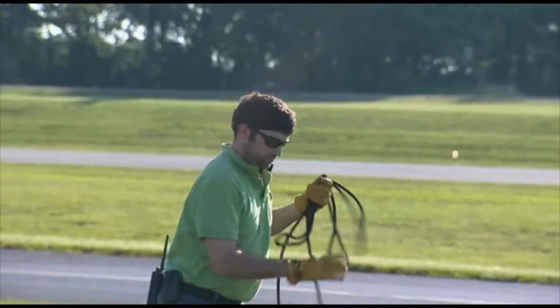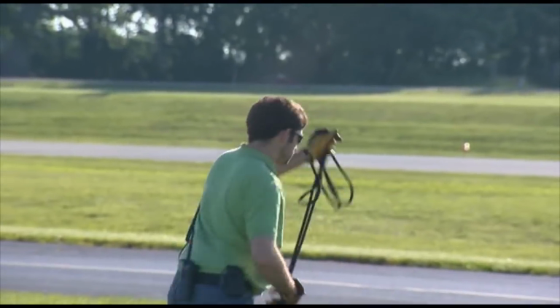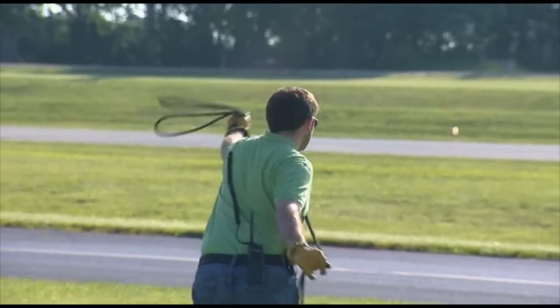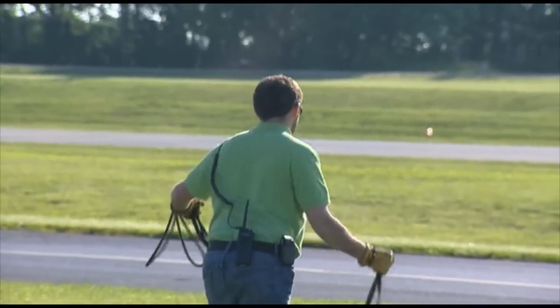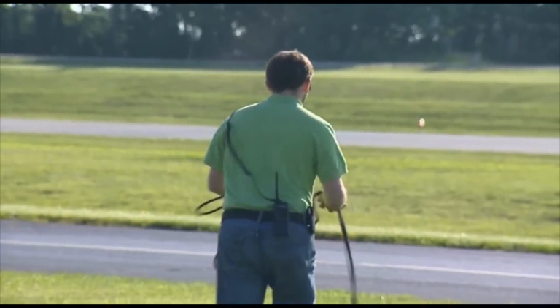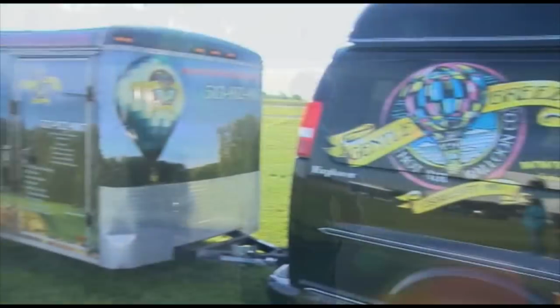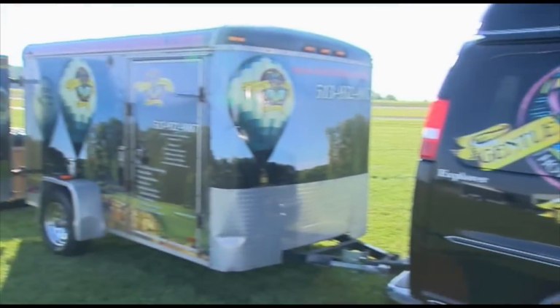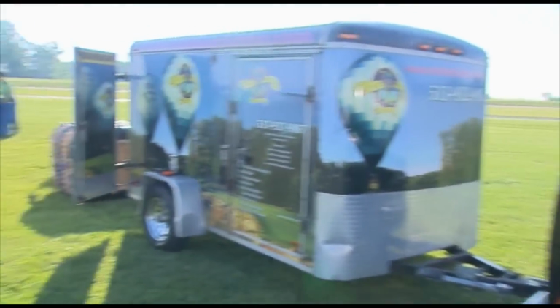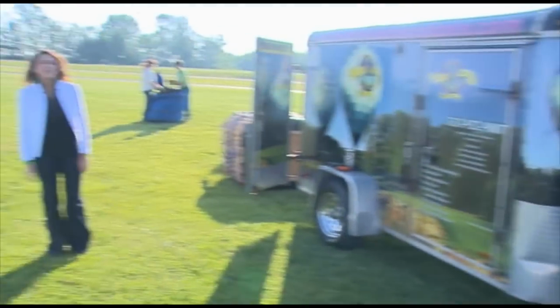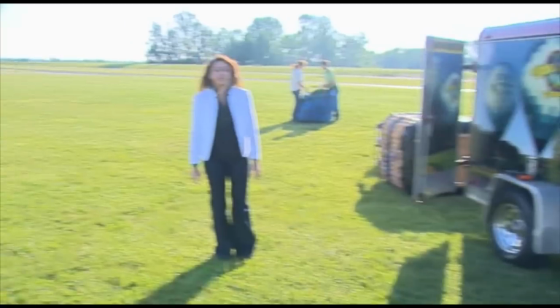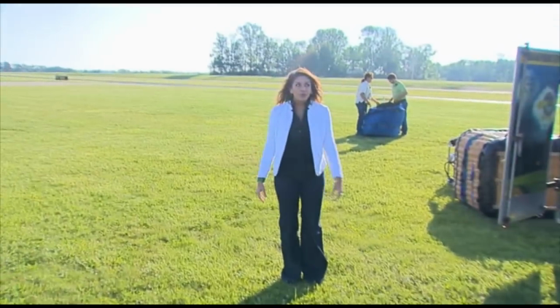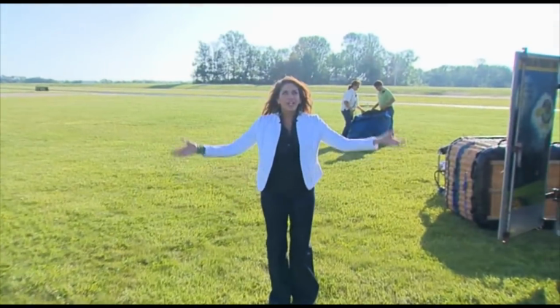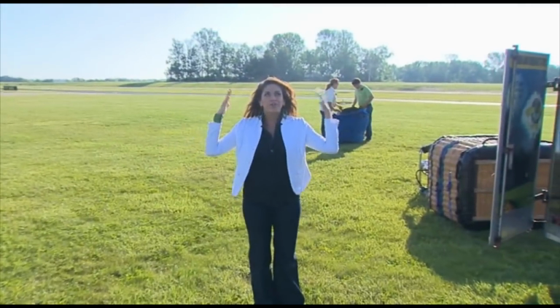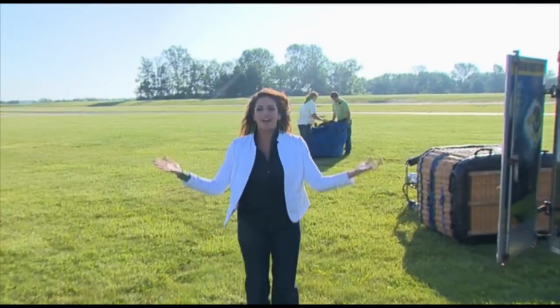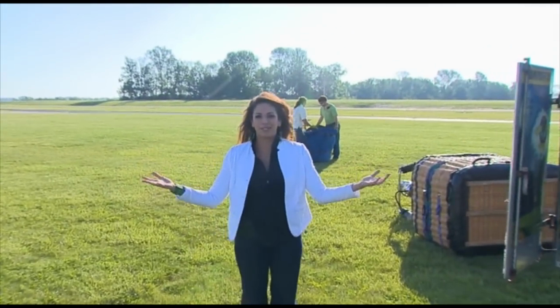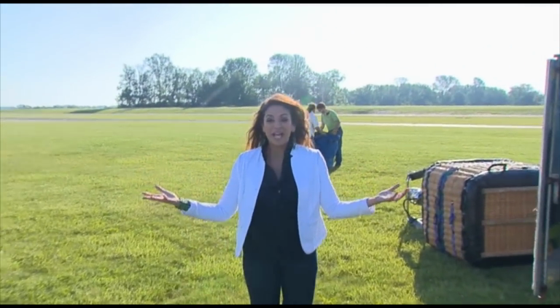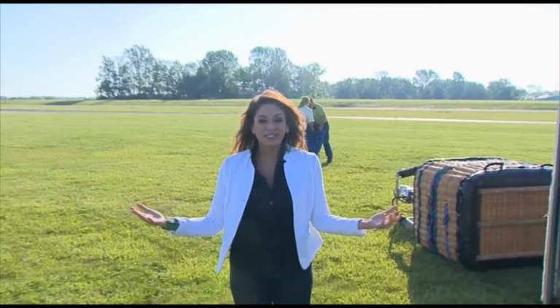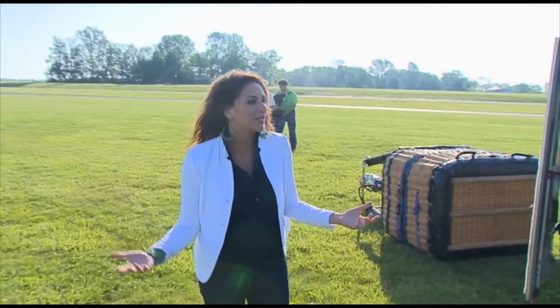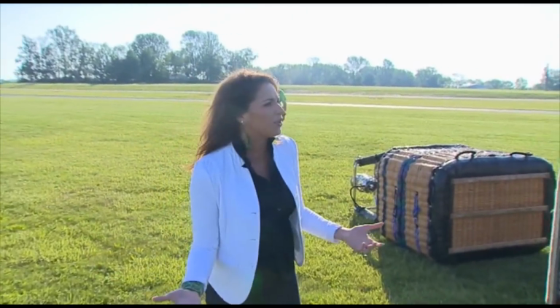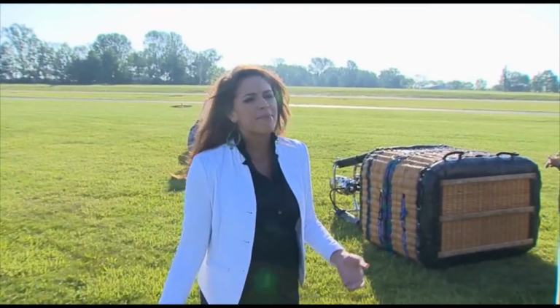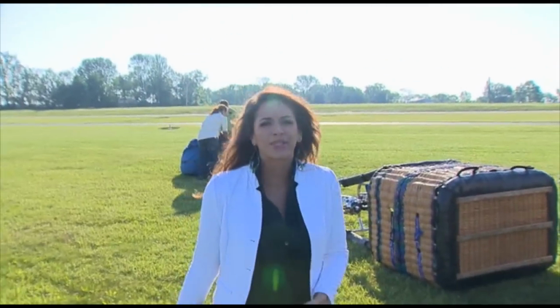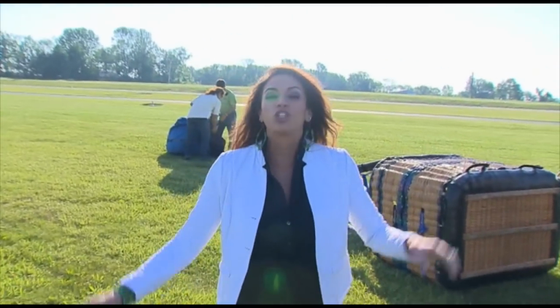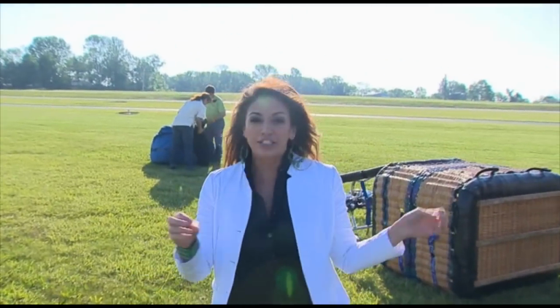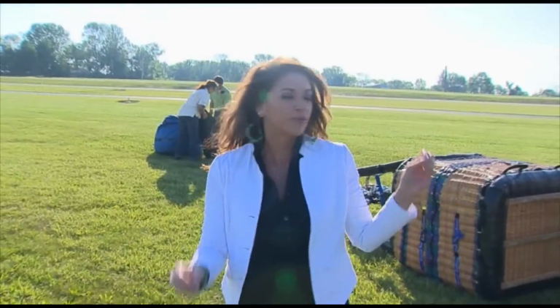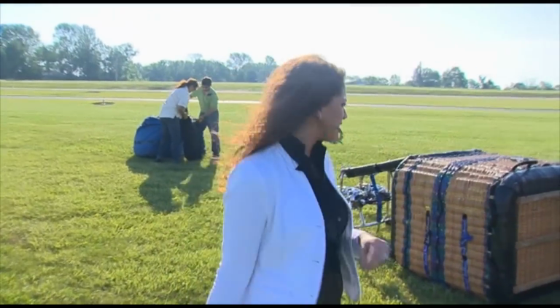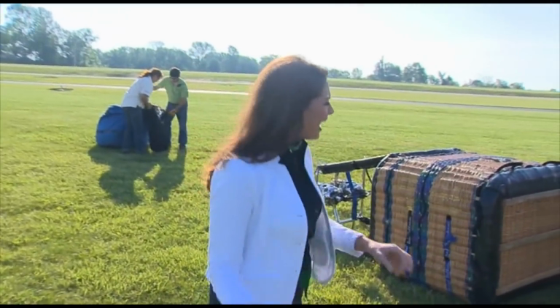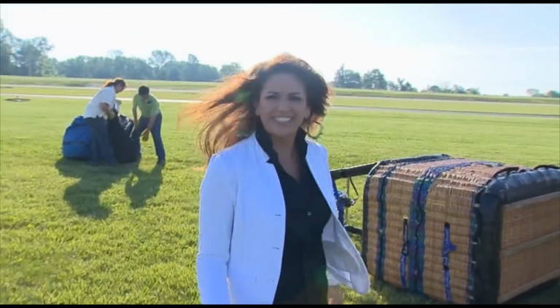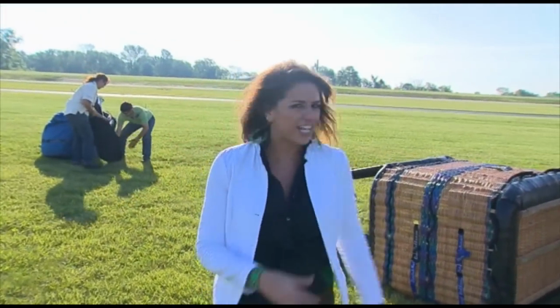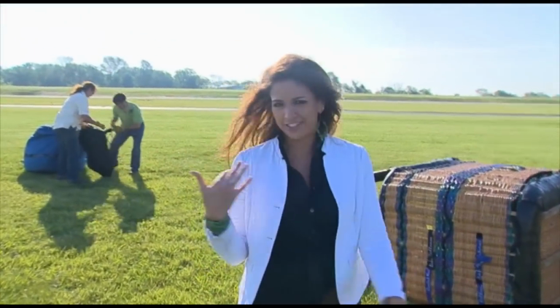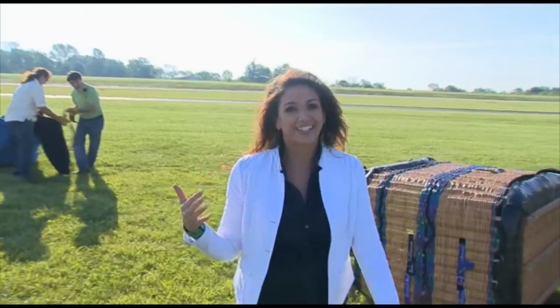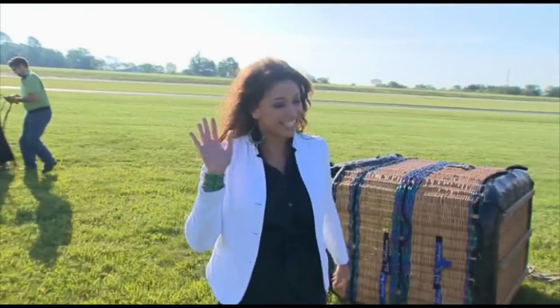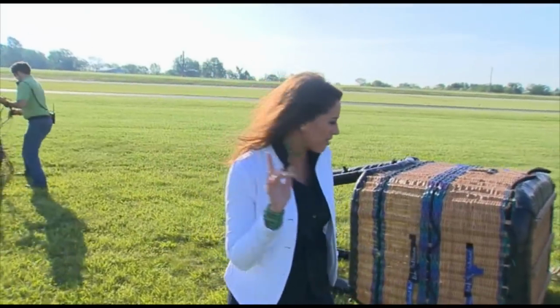Welcome back to New Day Cleveland. Who knew in Warren County that you can ride a hot air balloon? This is pretty cool. I'm at what they call Gentle Breeze, and it's definitely not gentle out here today. However,